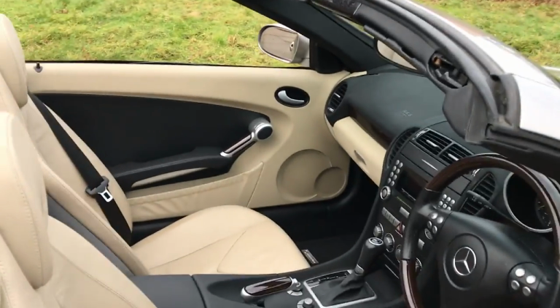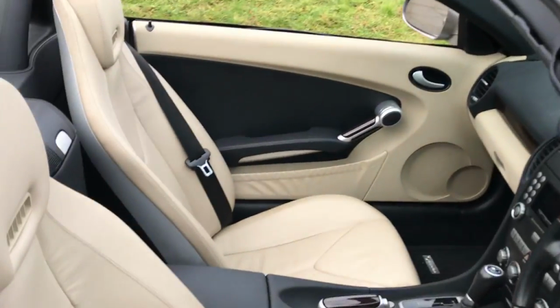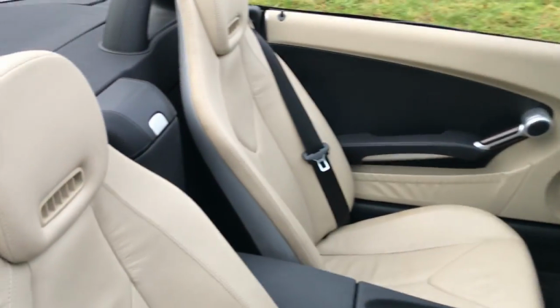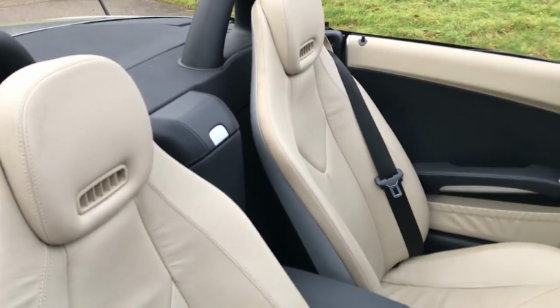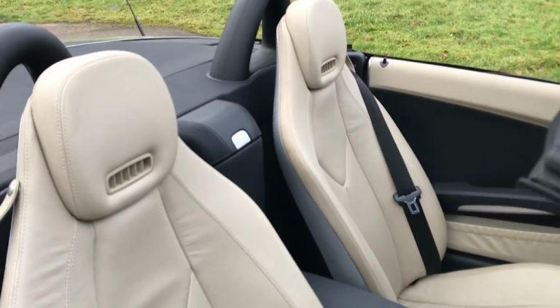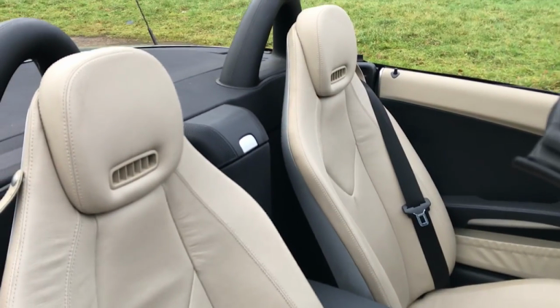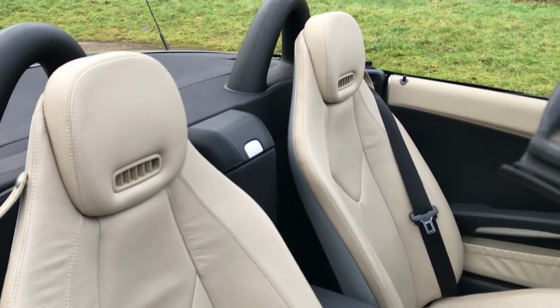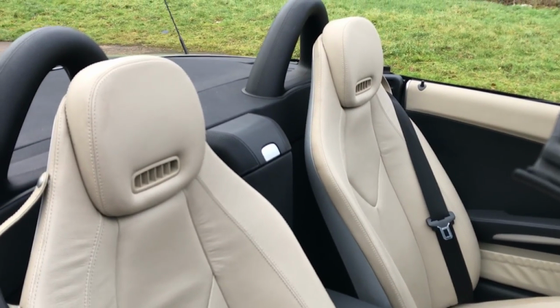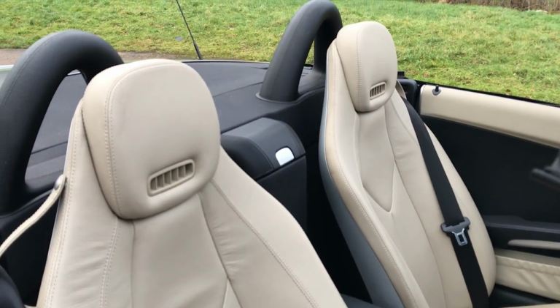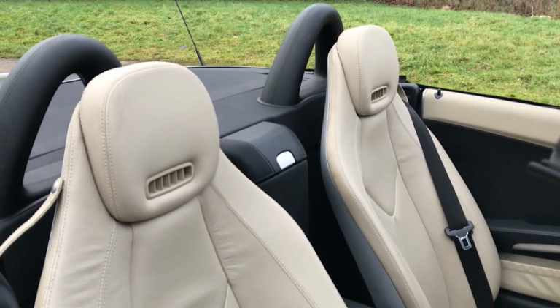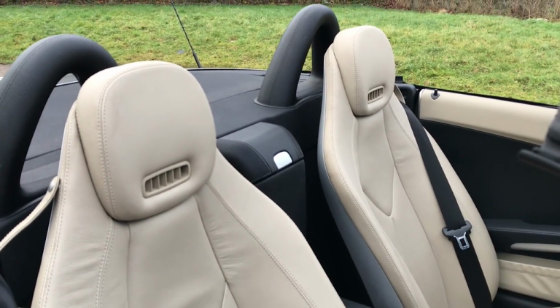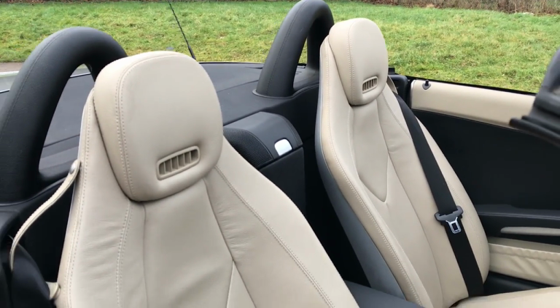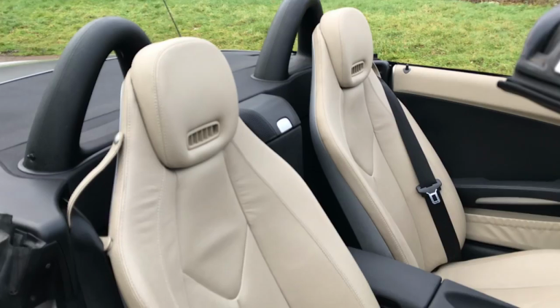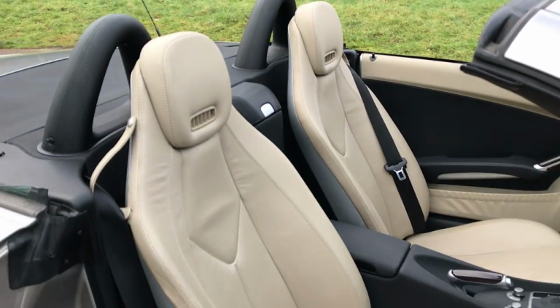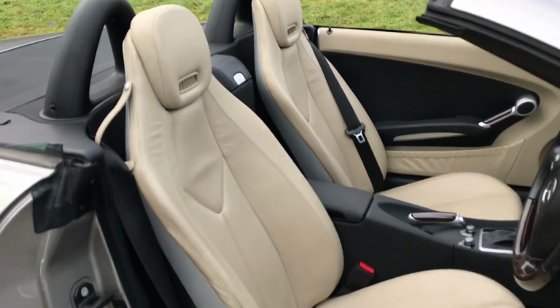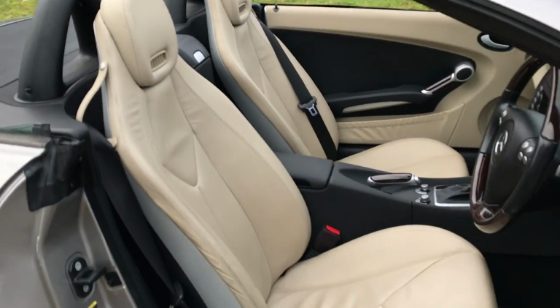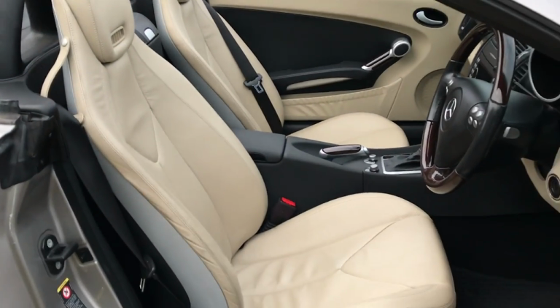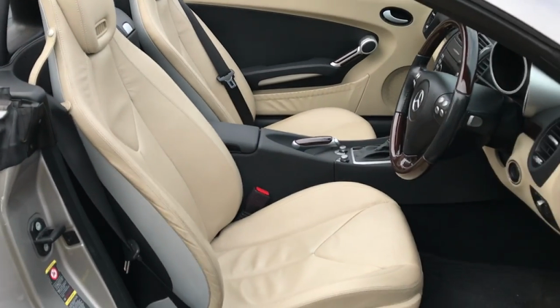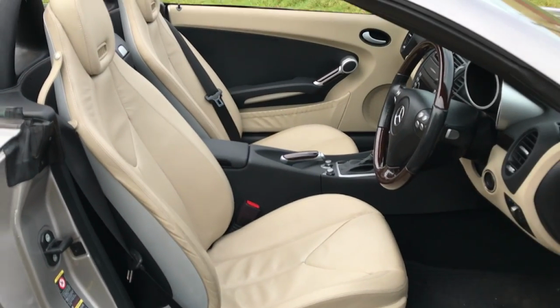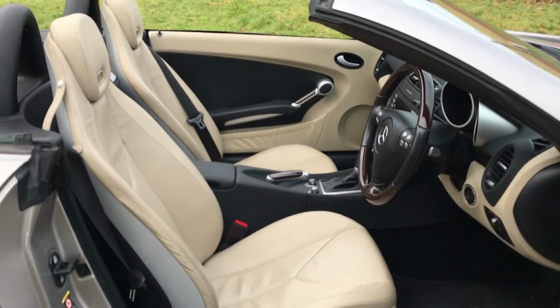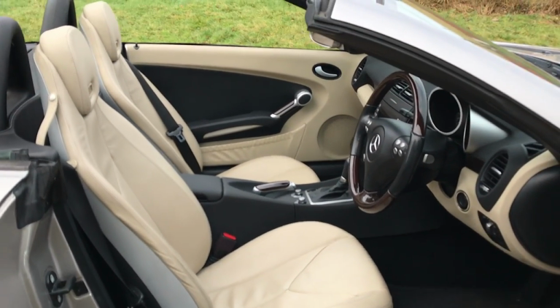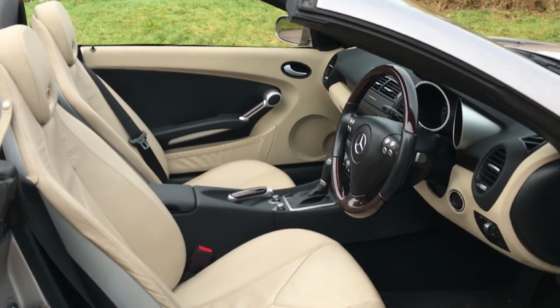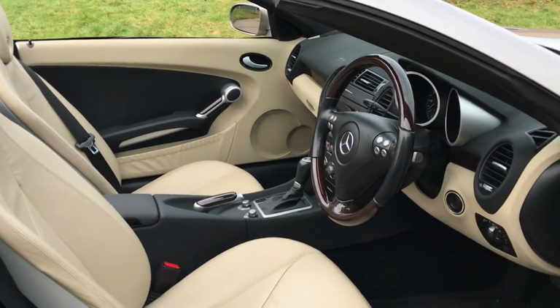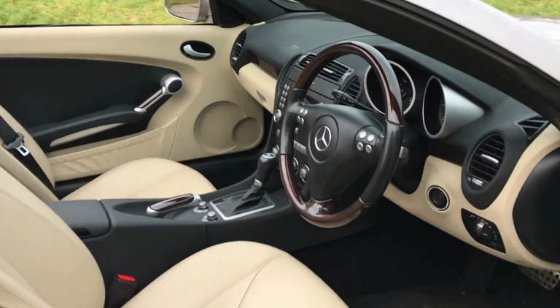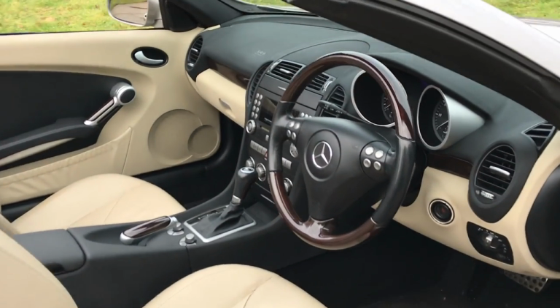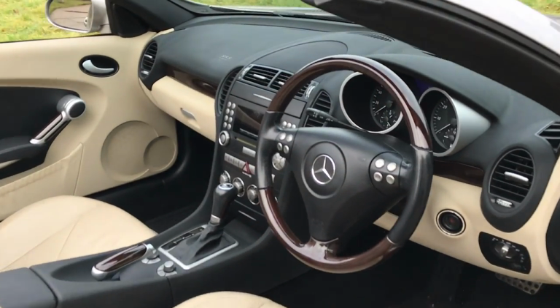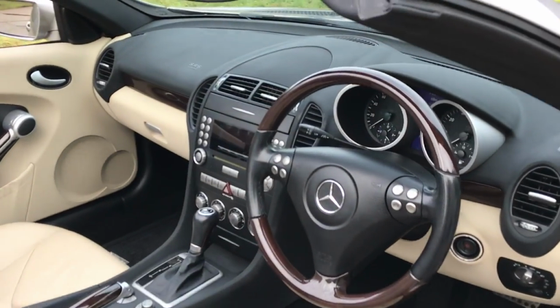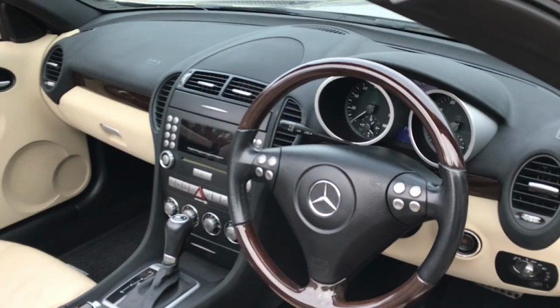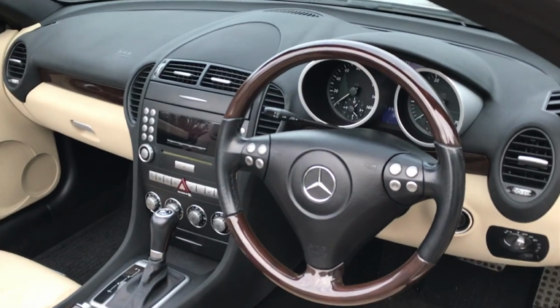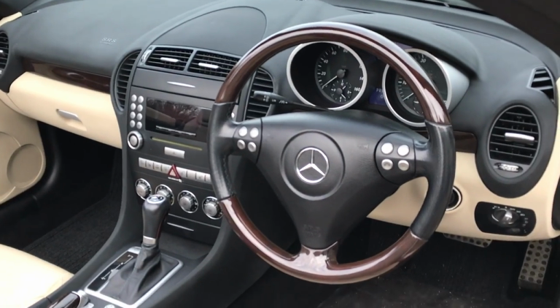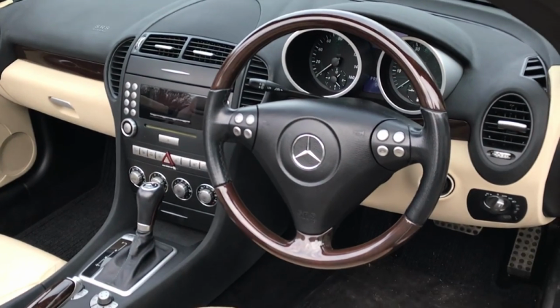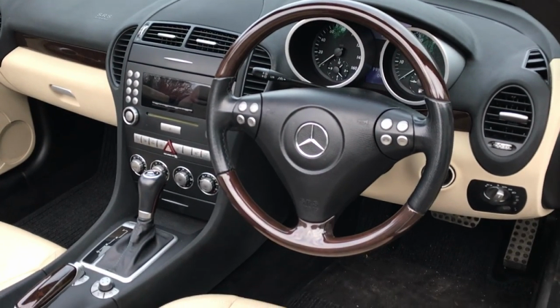It's got air scarf as well, which is a fantastic optional extra, so you can have some nice warm air blowing around your neck. Leather and wood multifunction steering wheel which is electronically adjustable.